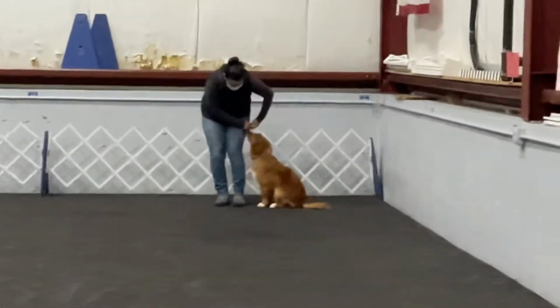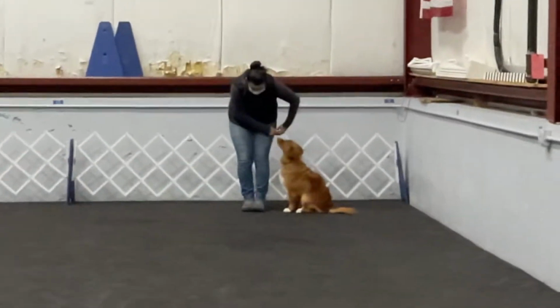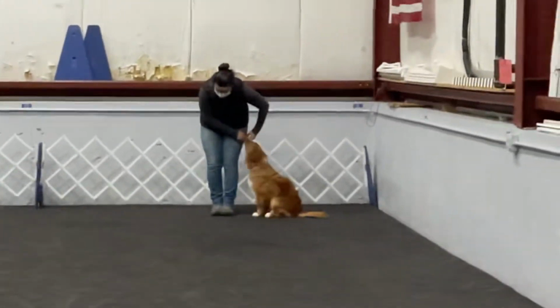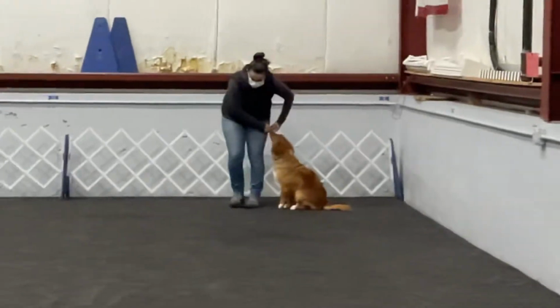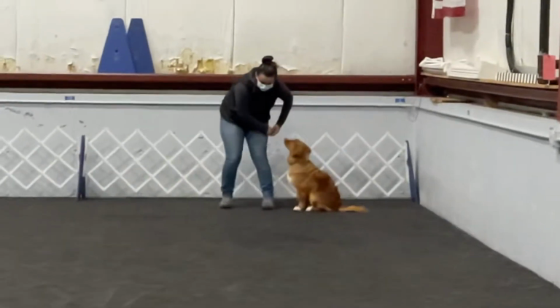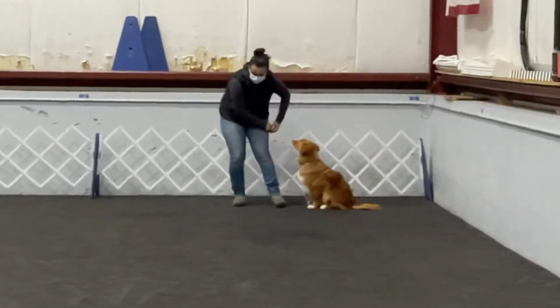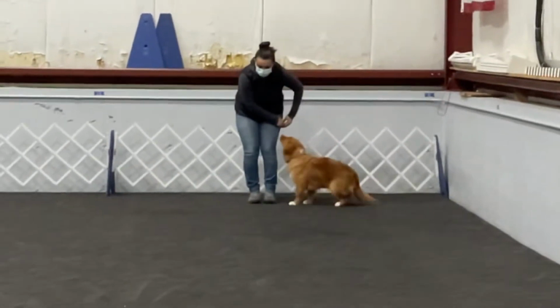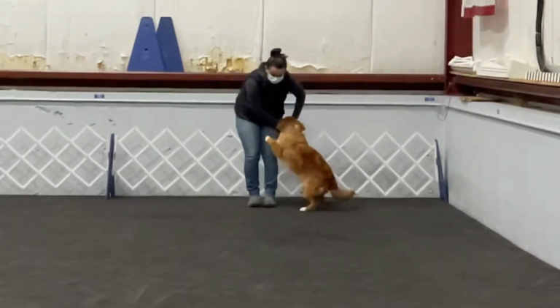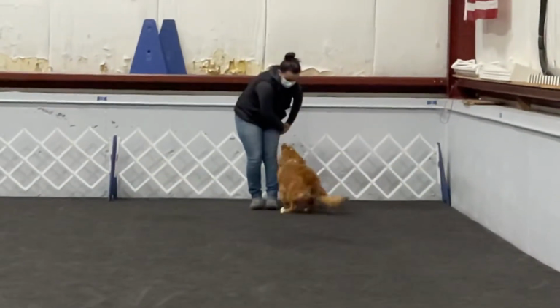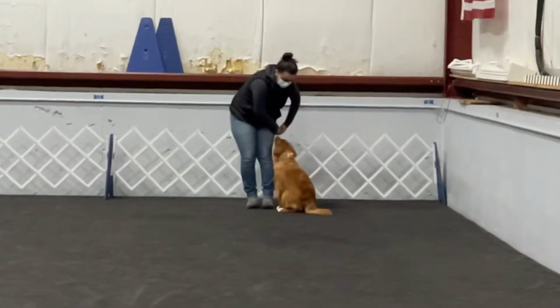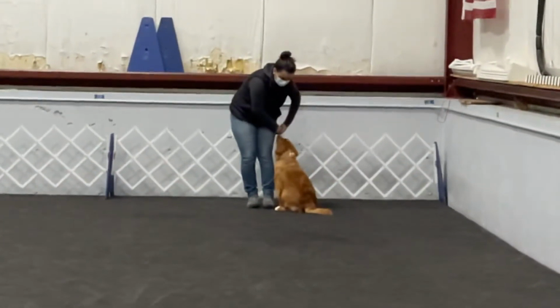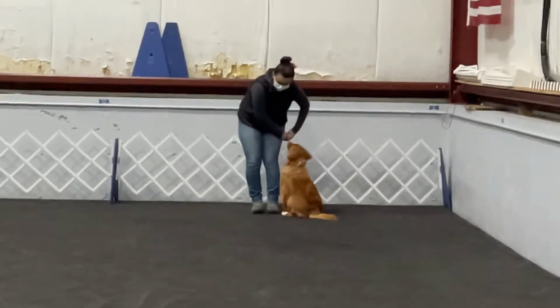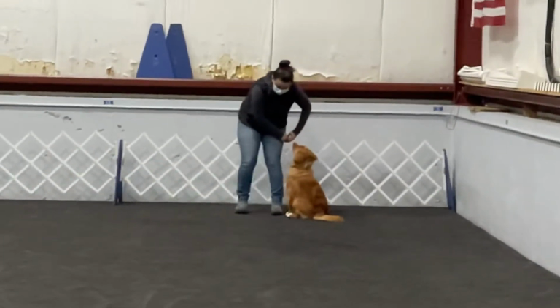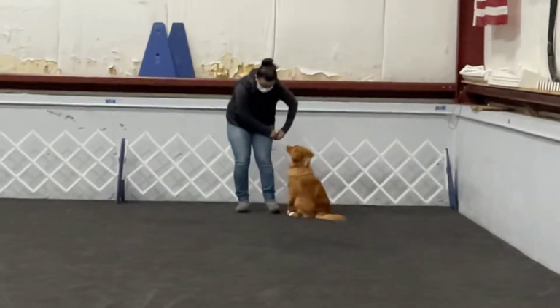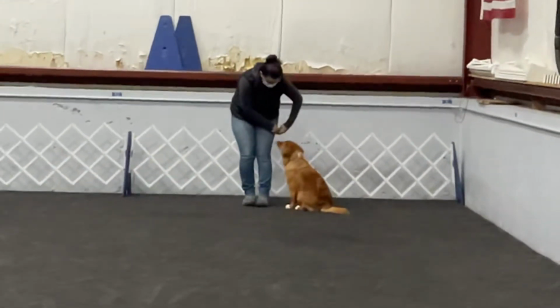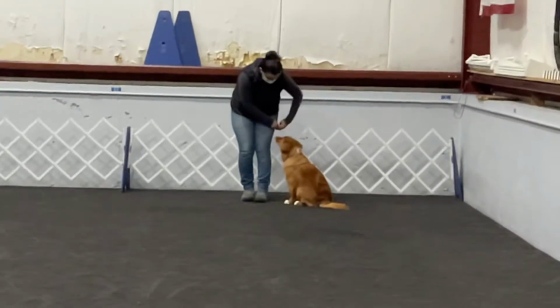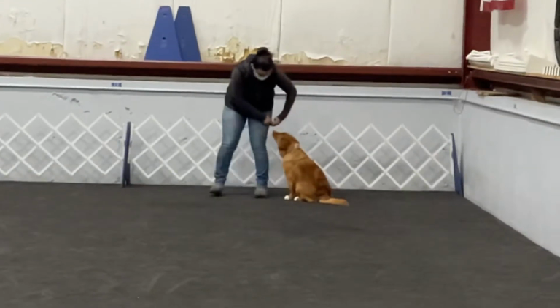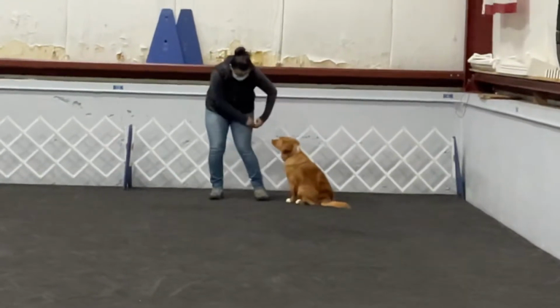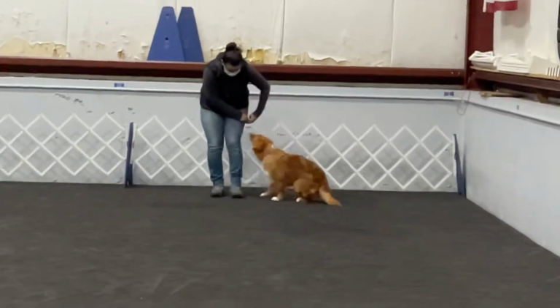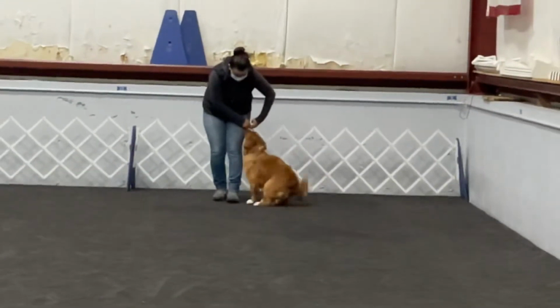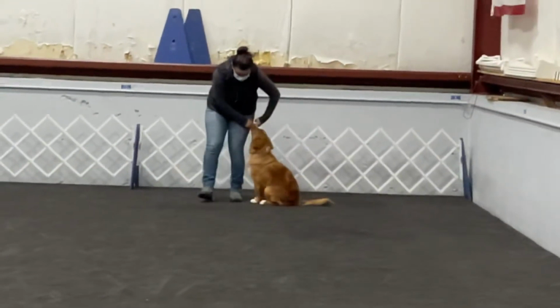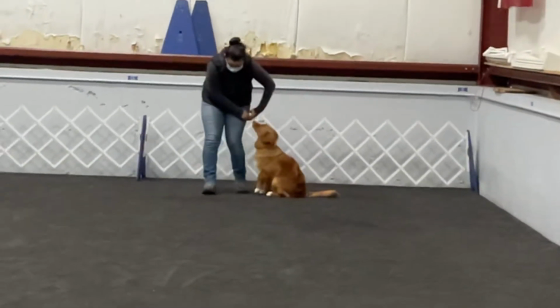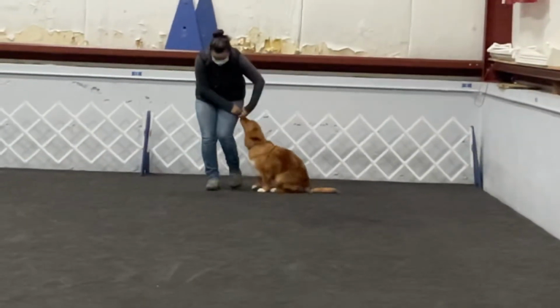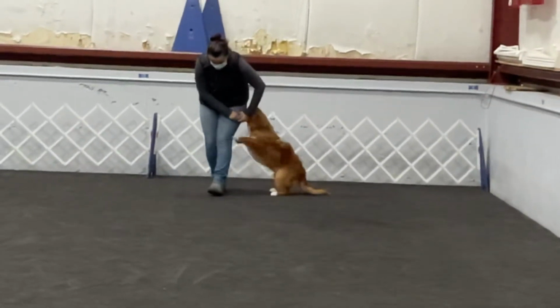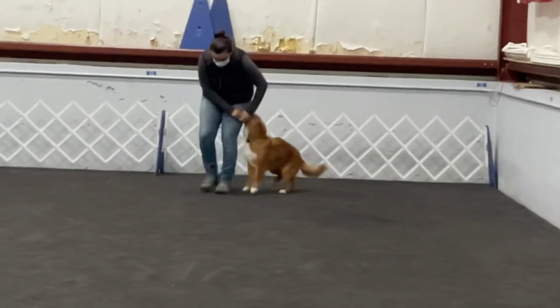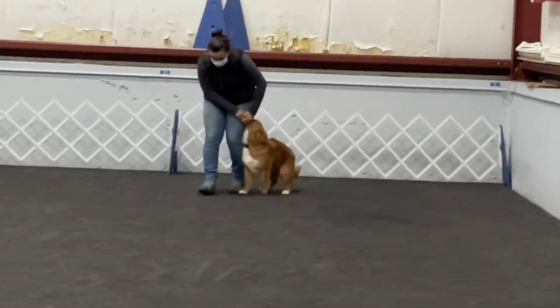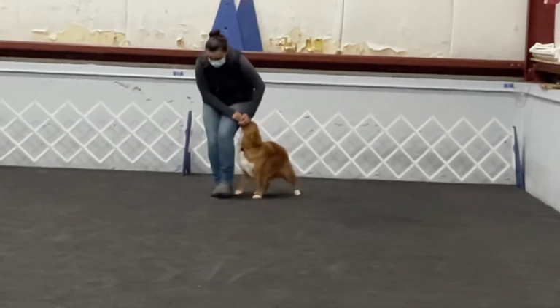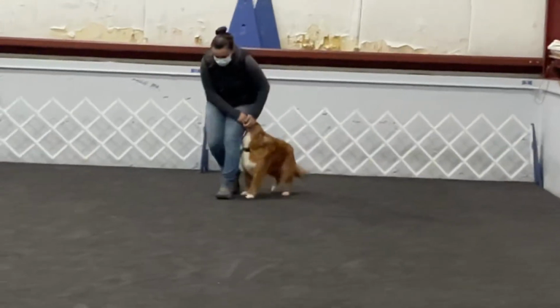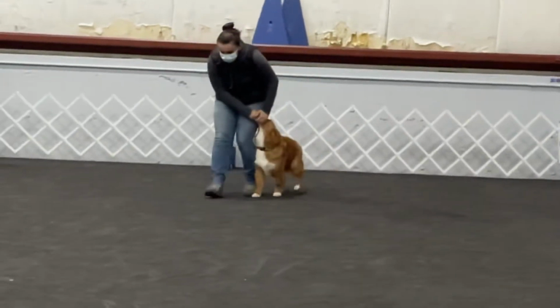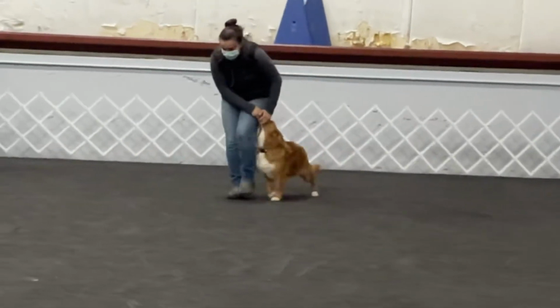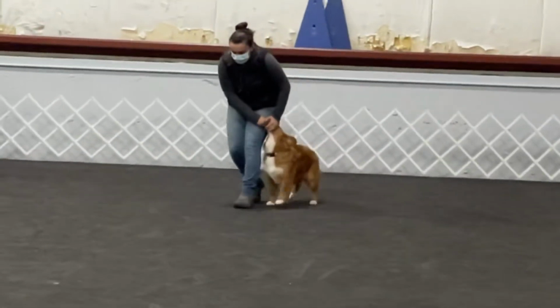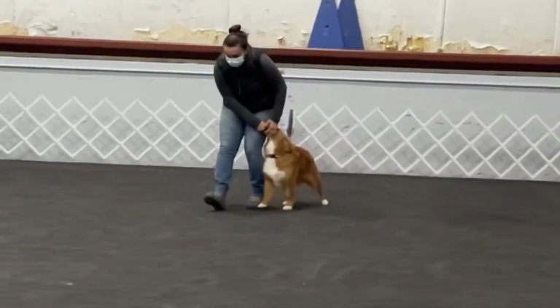If he's sitting, it's really hard for him to get up and move into there. There you go. Good. You're going to take a little step forward. Yay! There you go. Good.